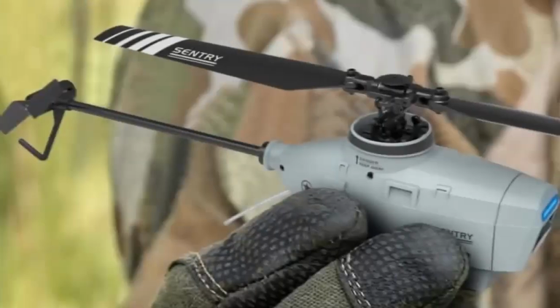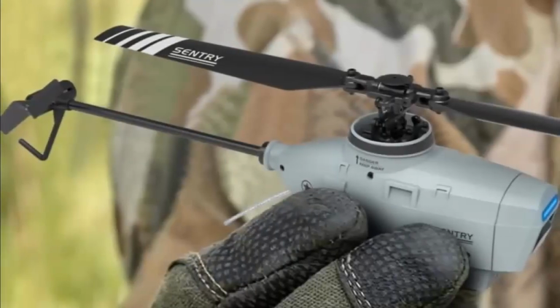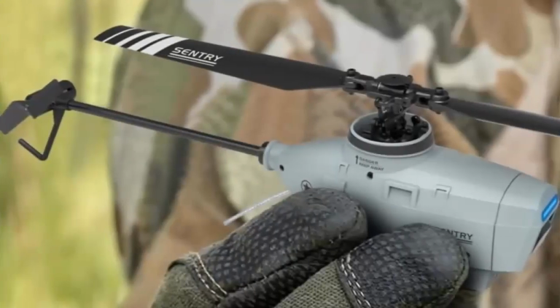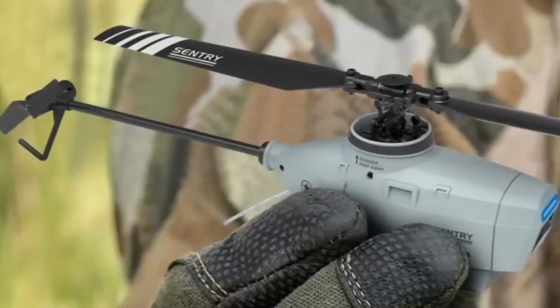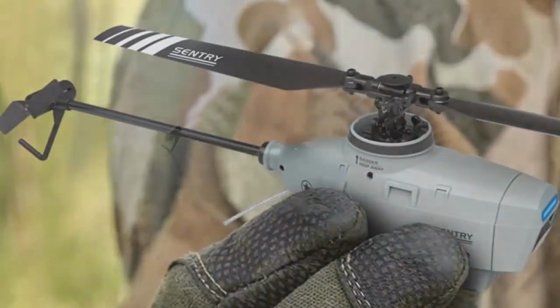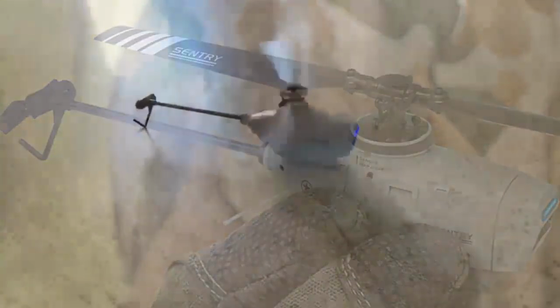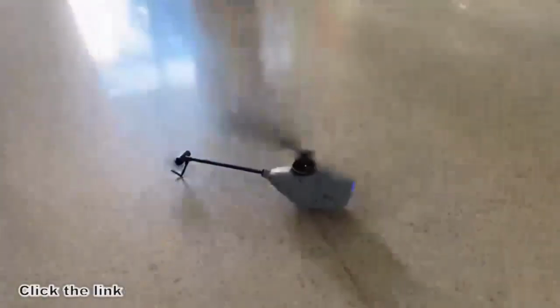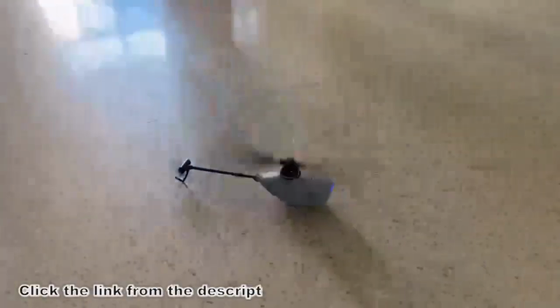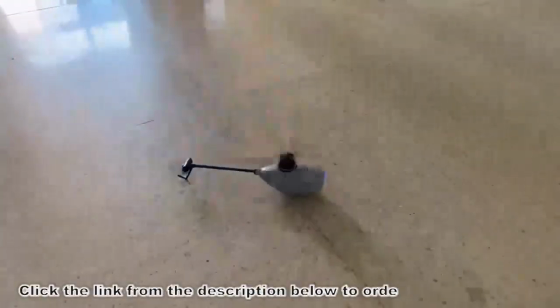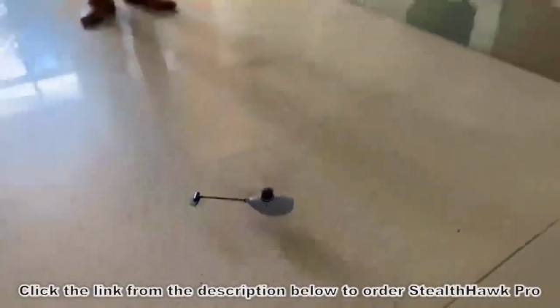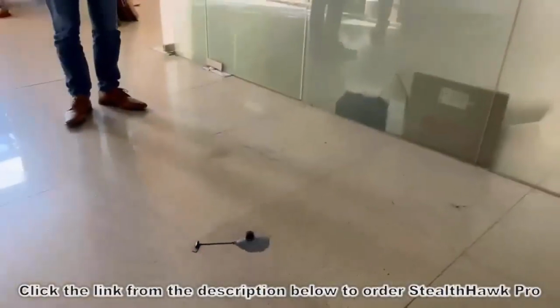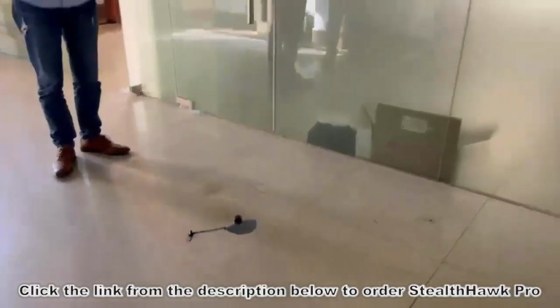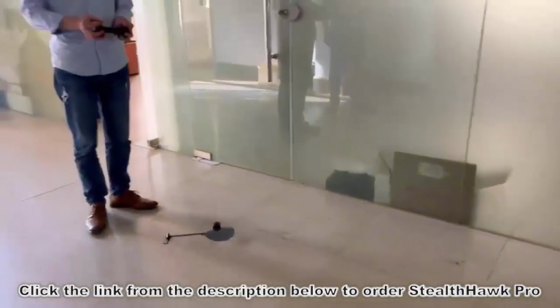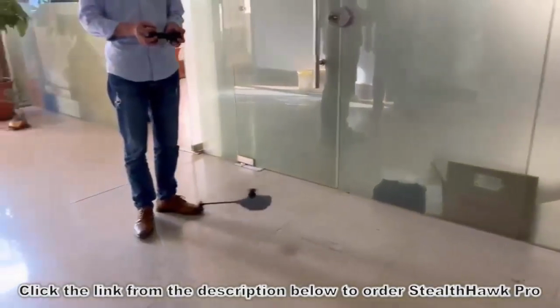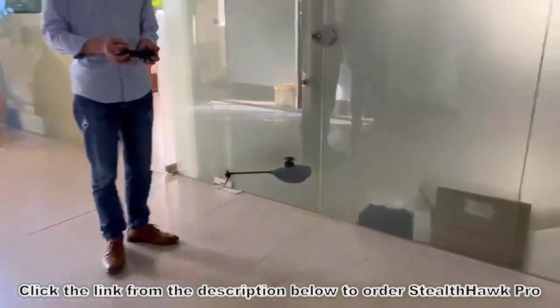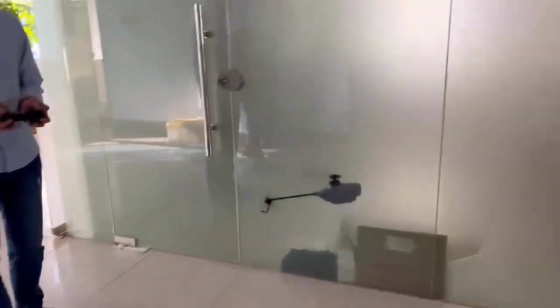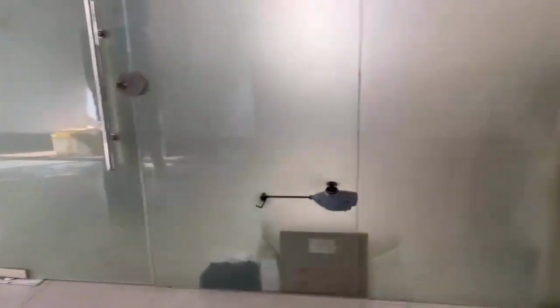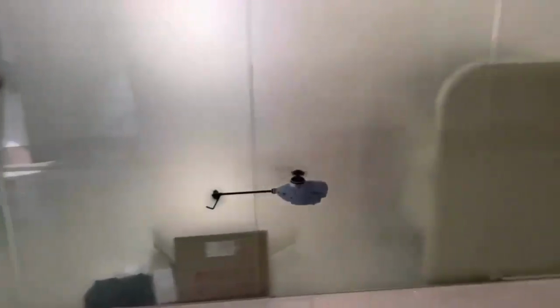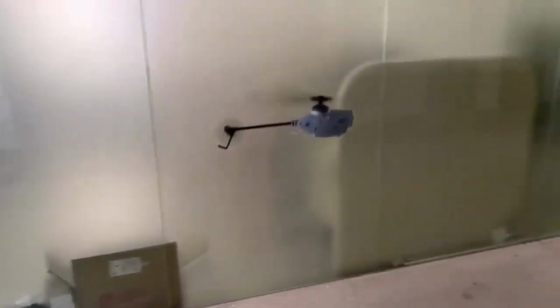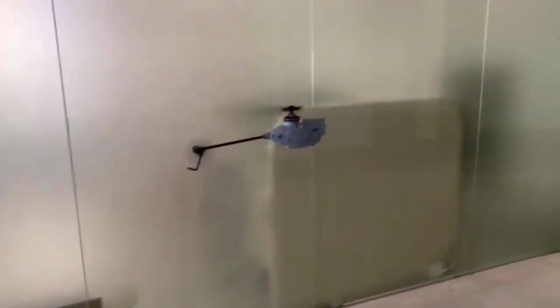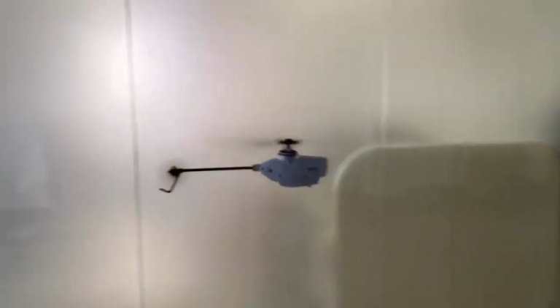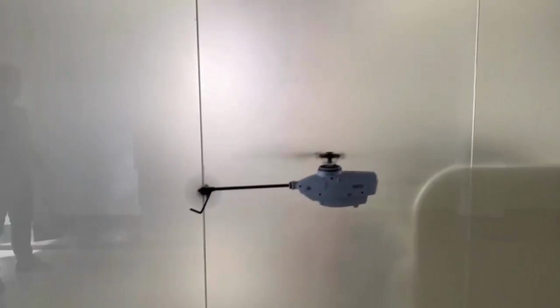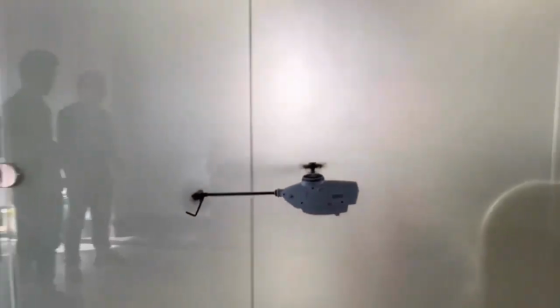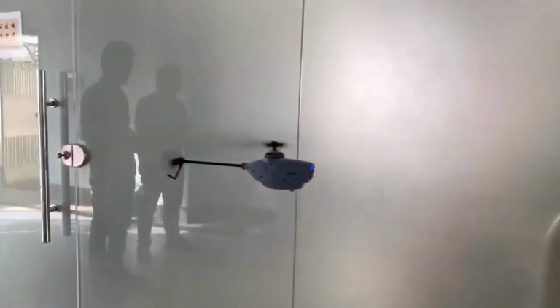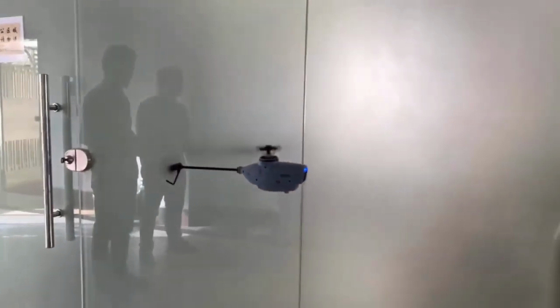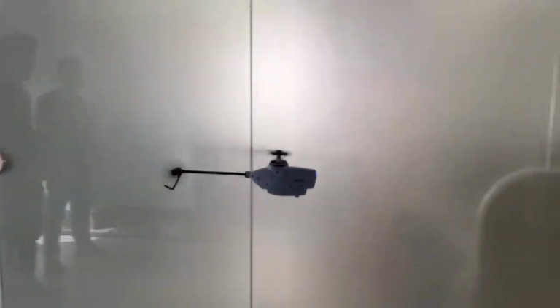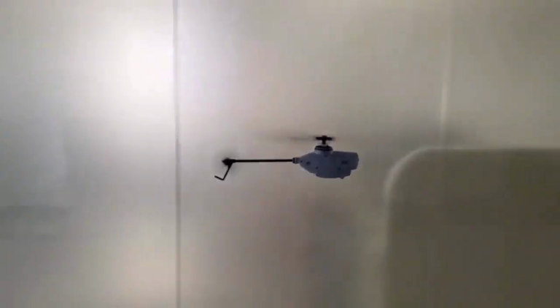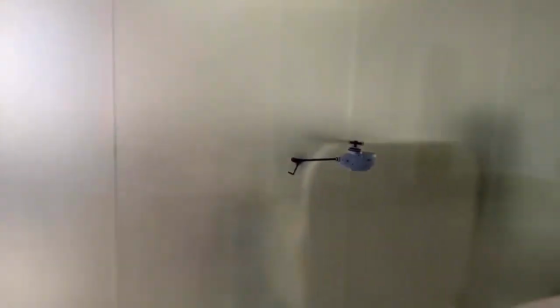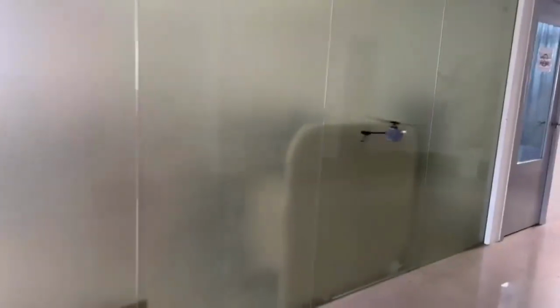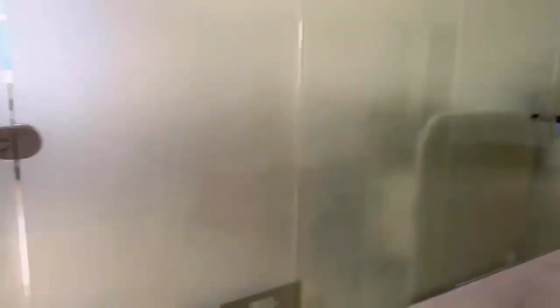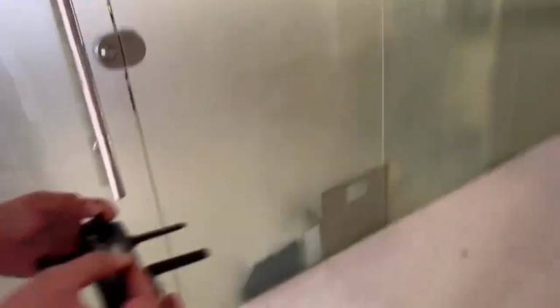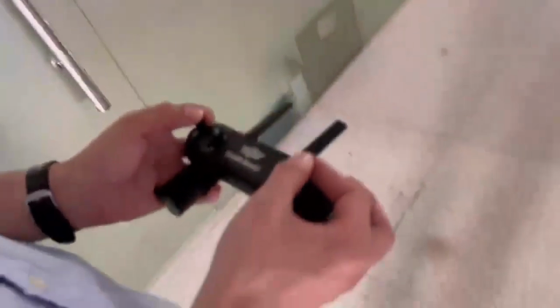This military helicopter drone is all you need for extra security. Are you searching for a way to keep your home under surveillance, or do you need a way to explore an adventurous location with safety? In all cases, we got you covered.